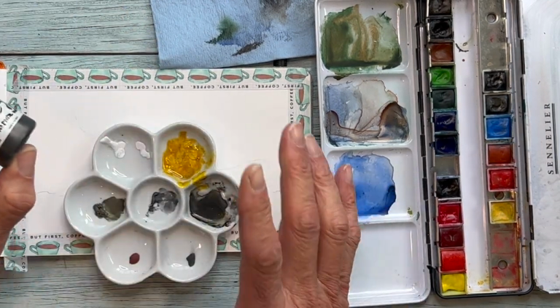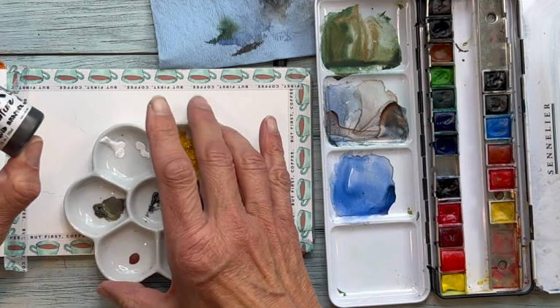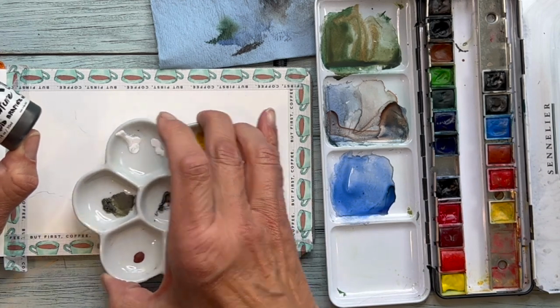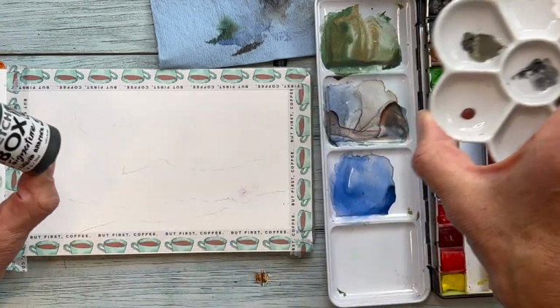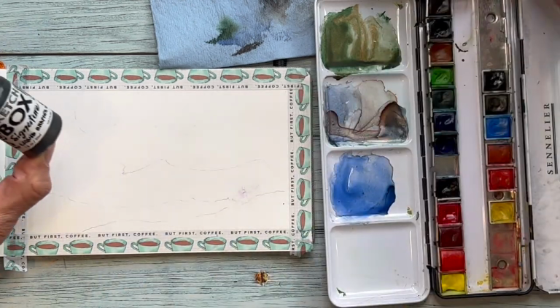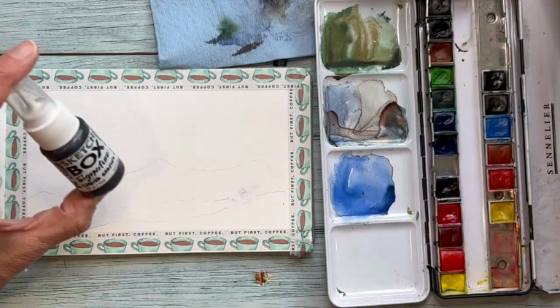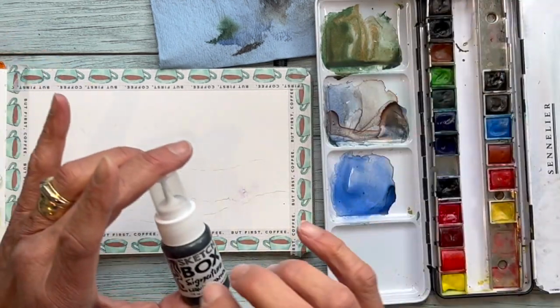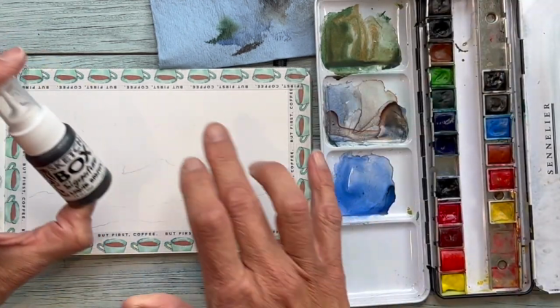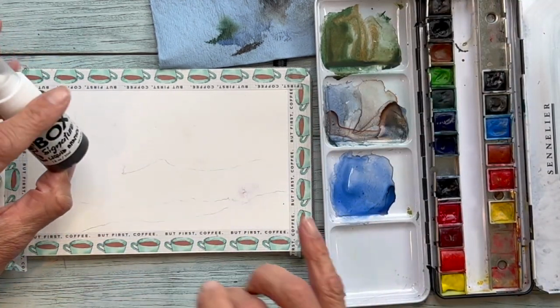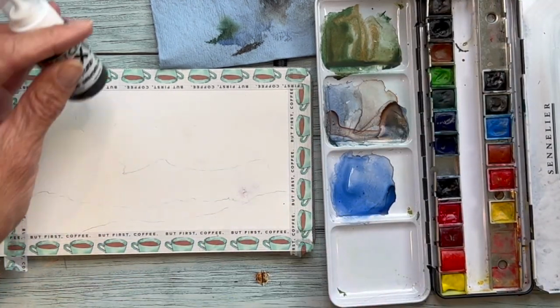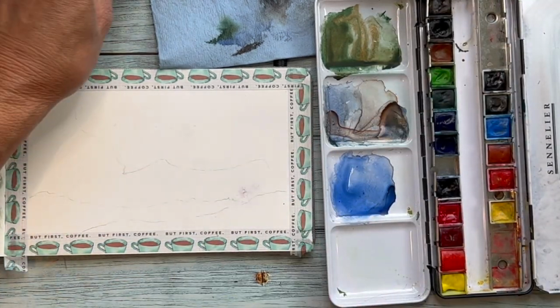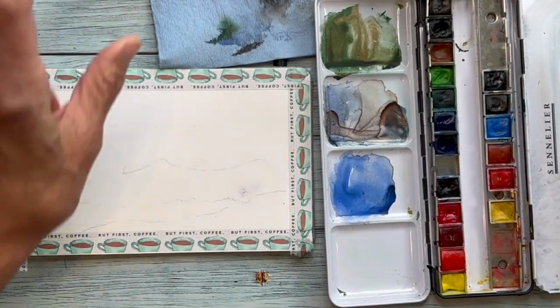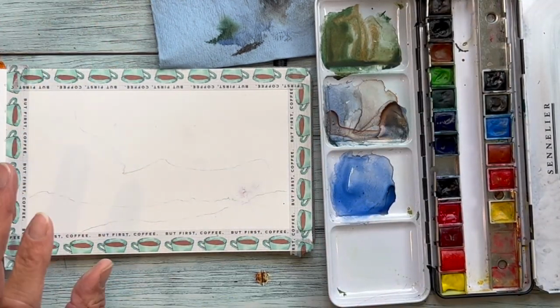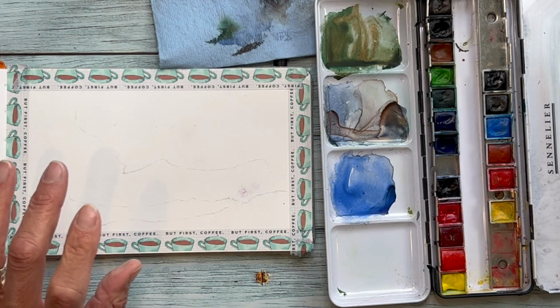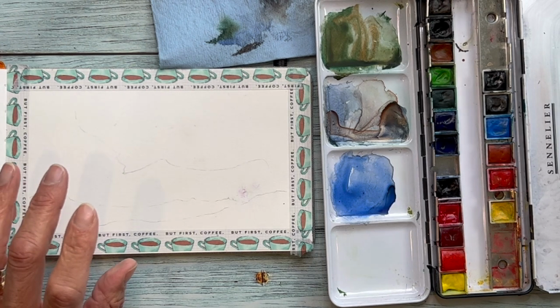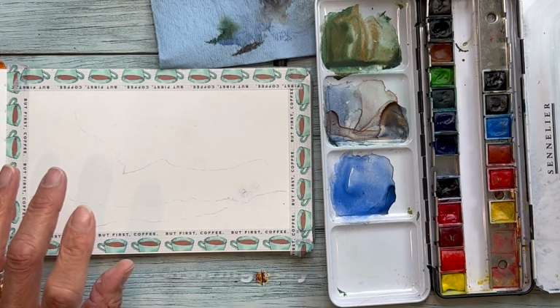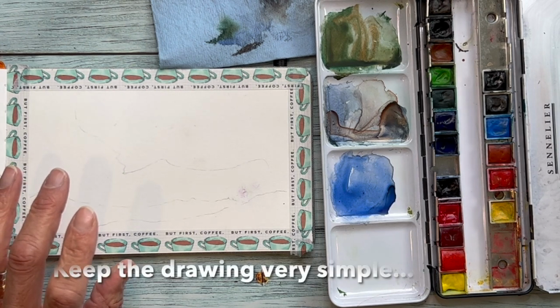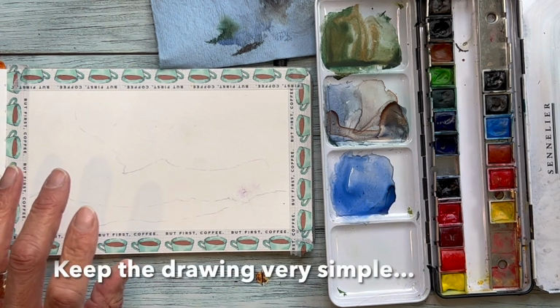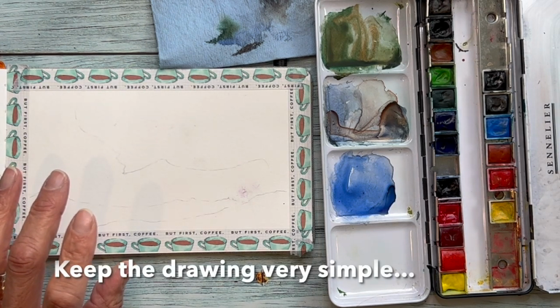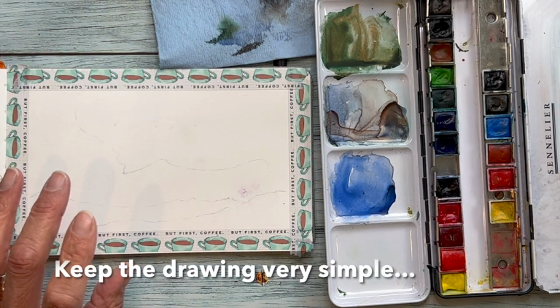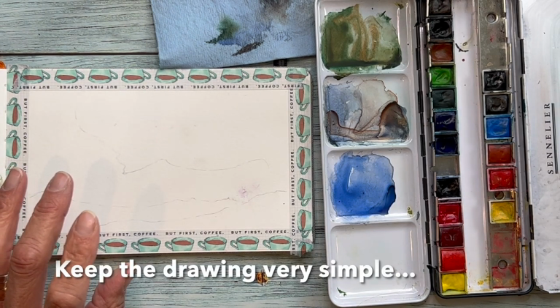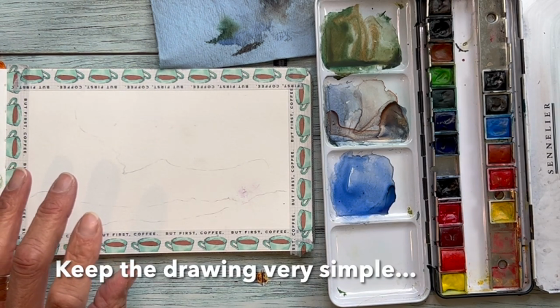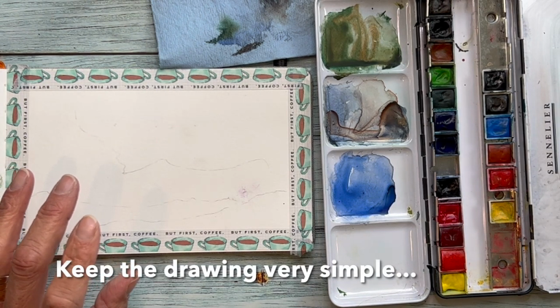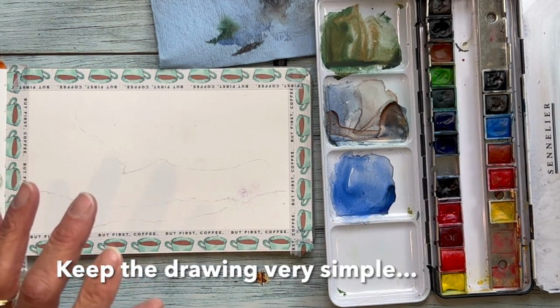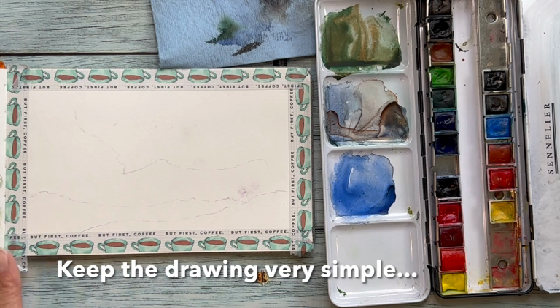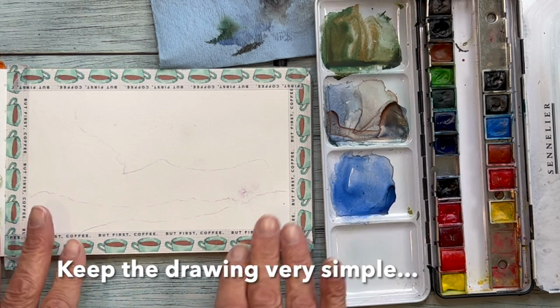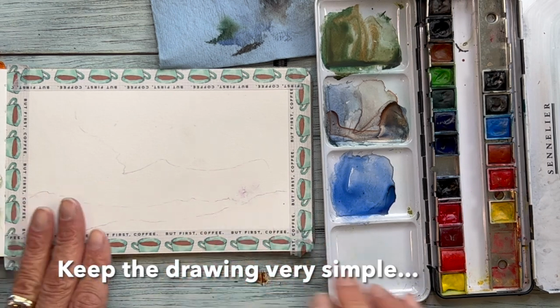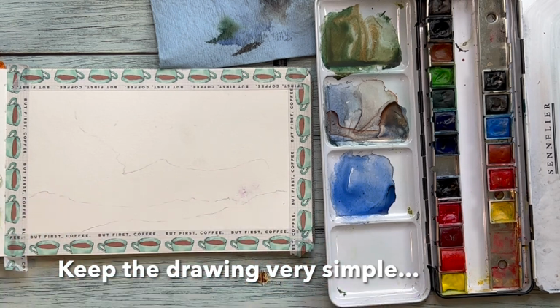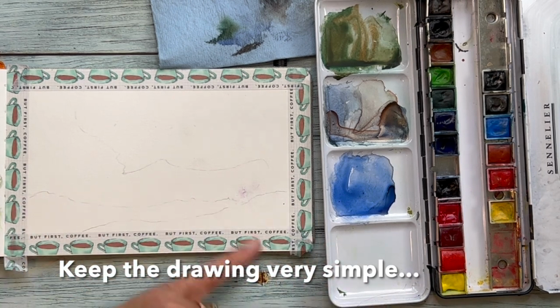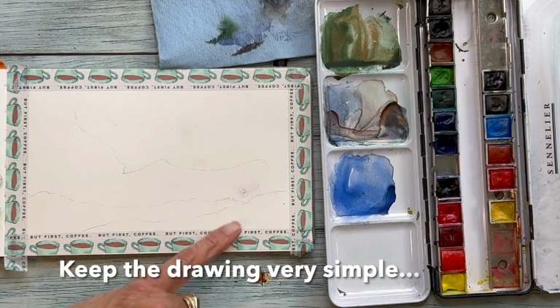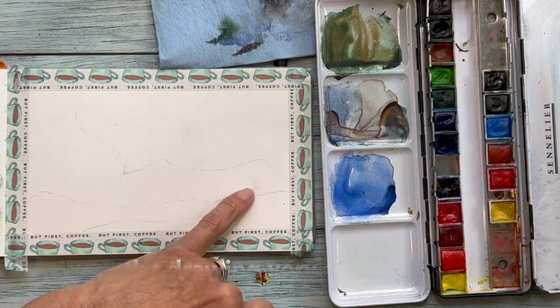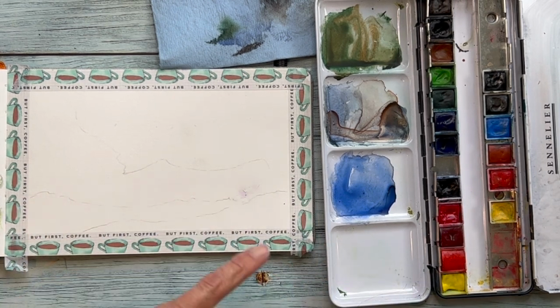I have an idea with this one. I had this graphite out — this is from the May sketch box. It's liquid graphite, and I thought that might be kind of cool to give us some texture. Not sure where I'm going to use it yet, but I've got it out nonetheless.